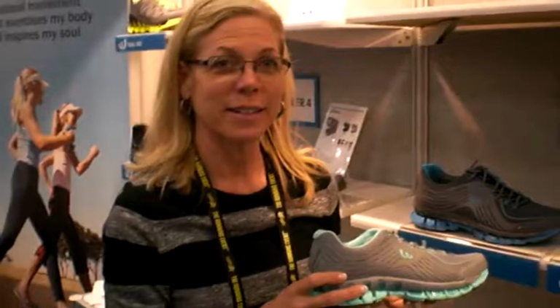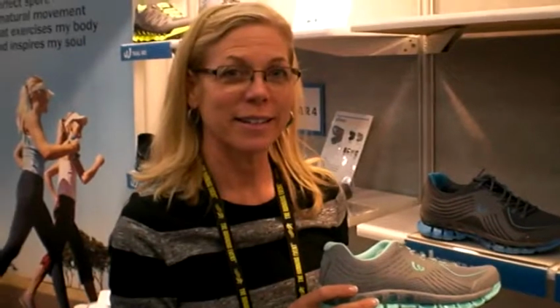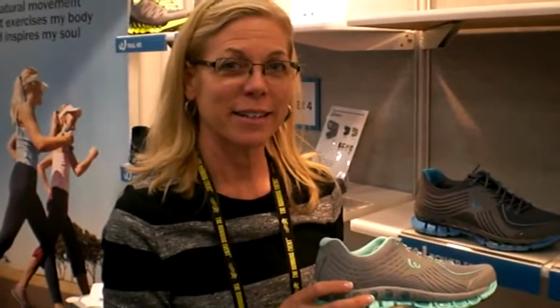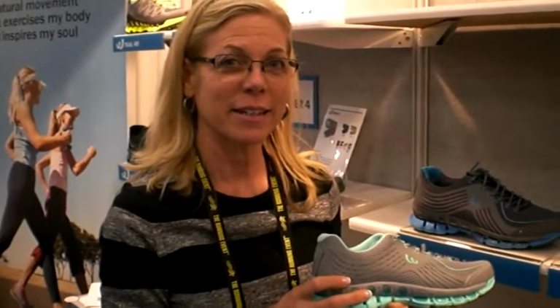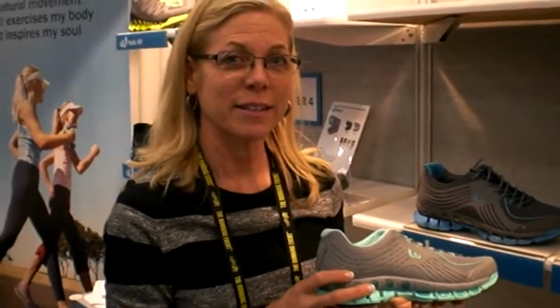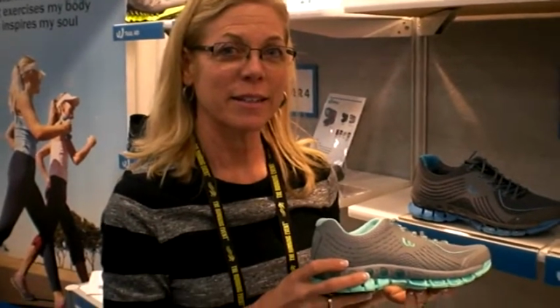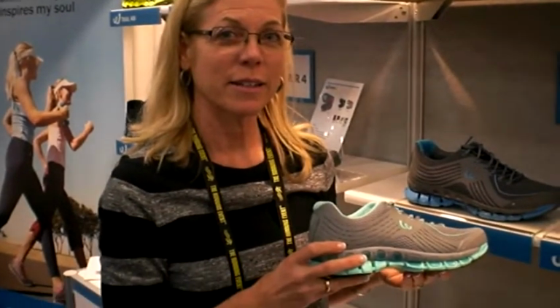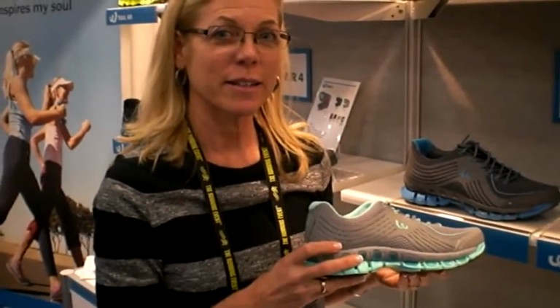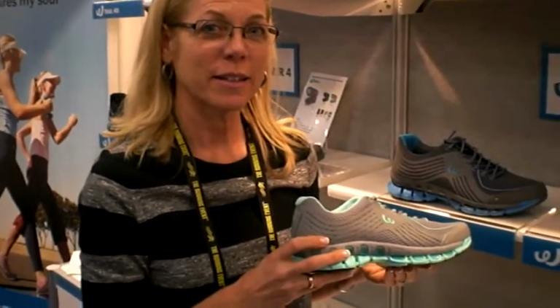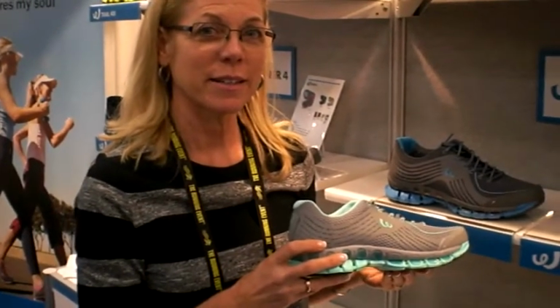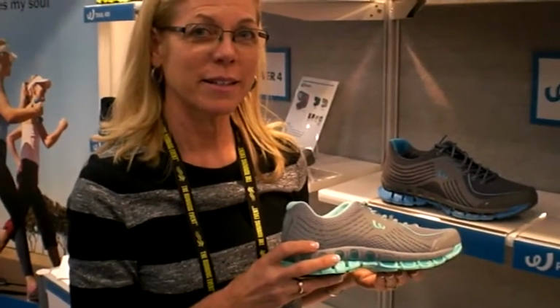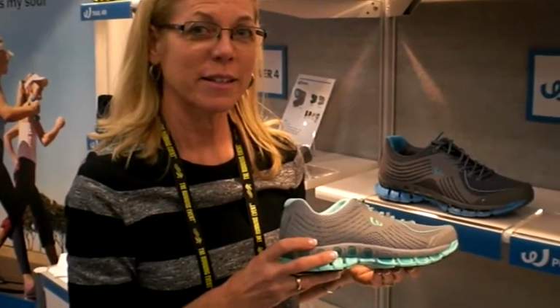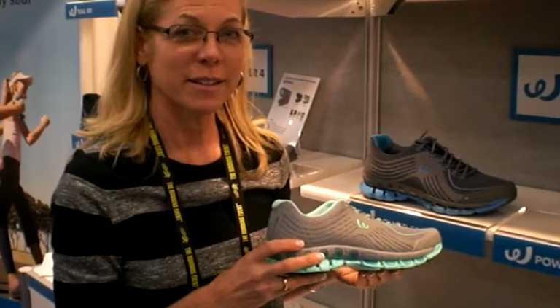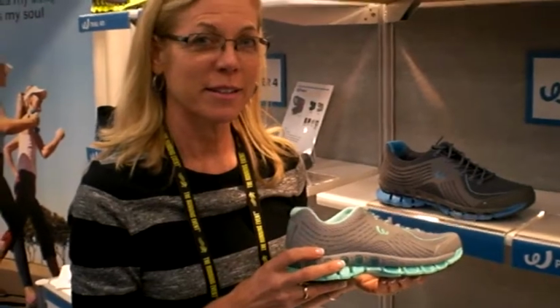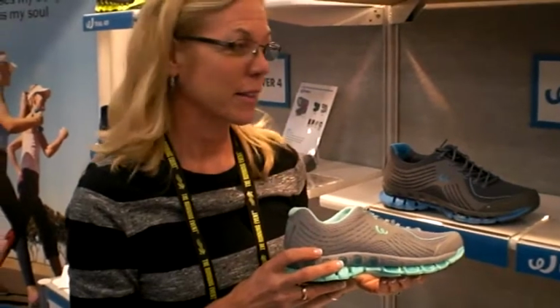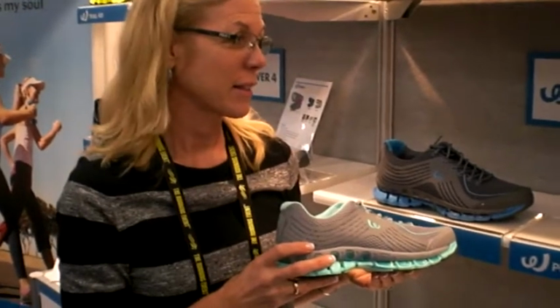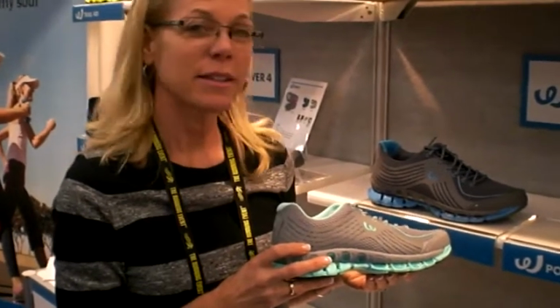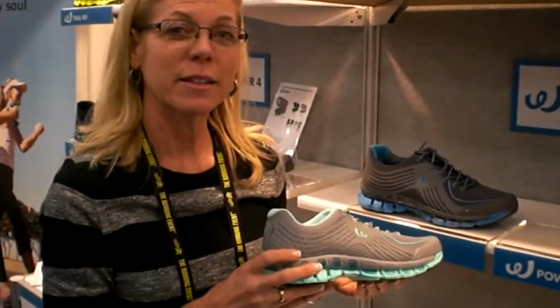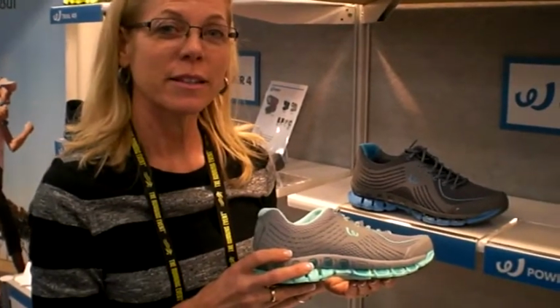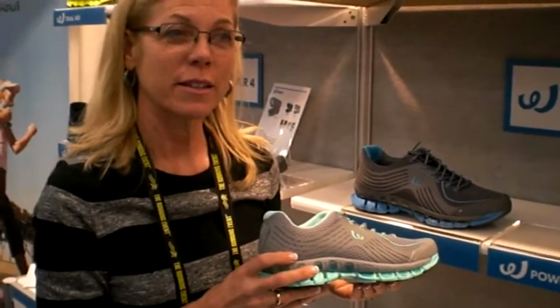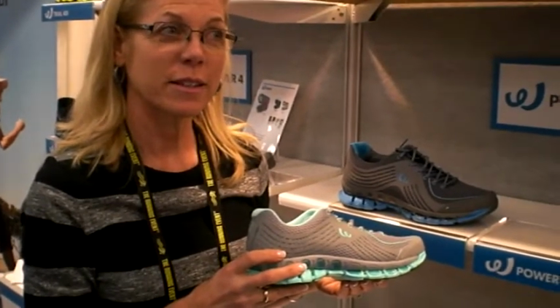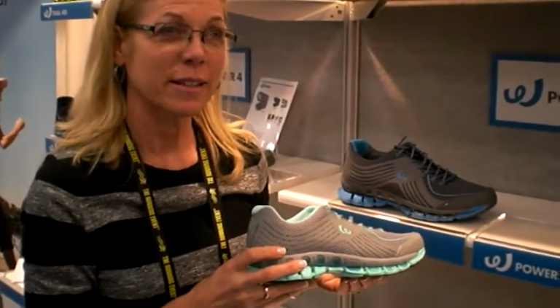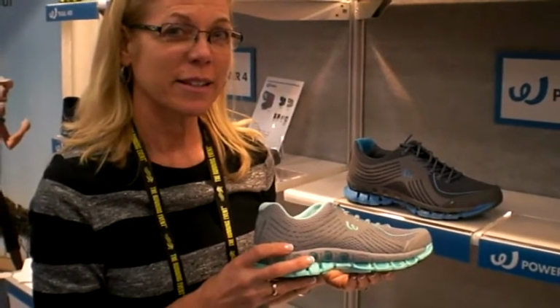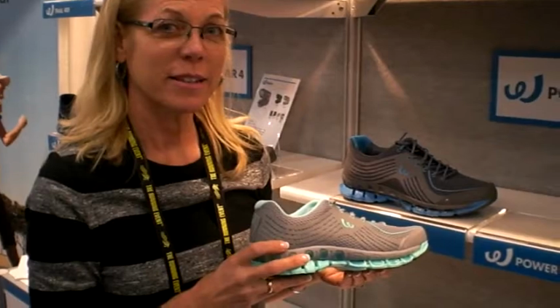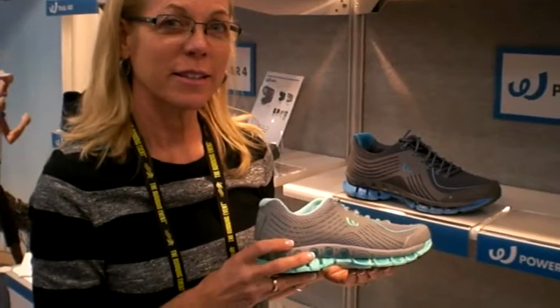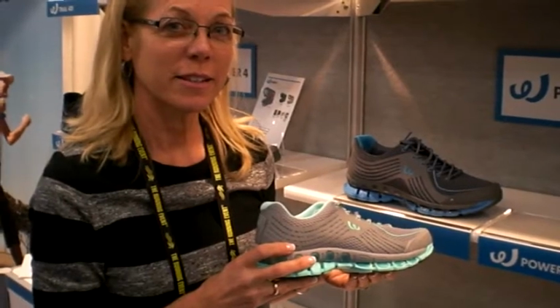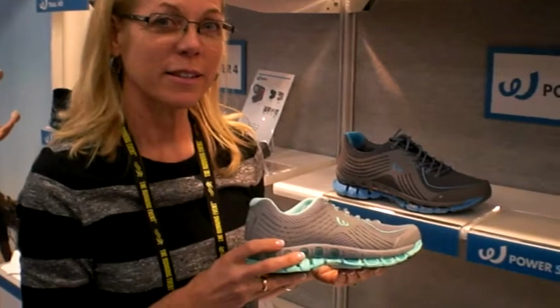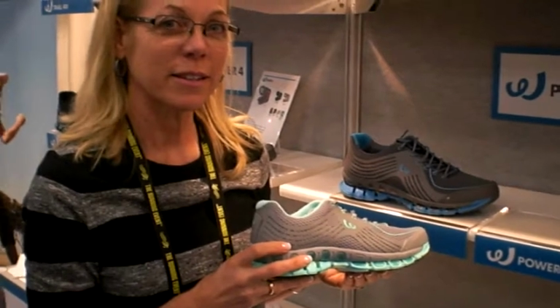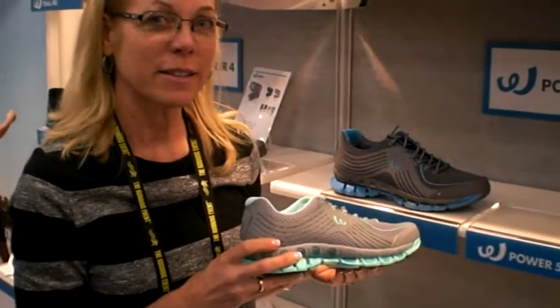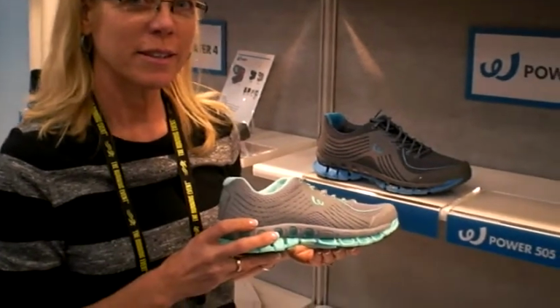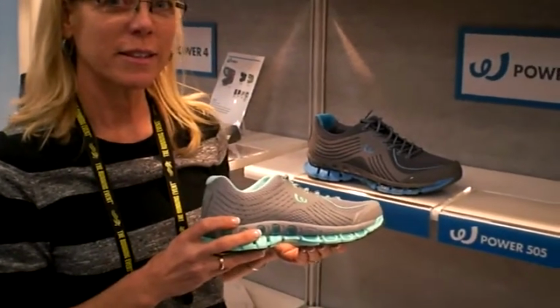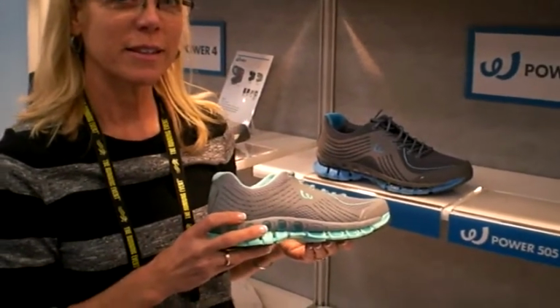Hi, this is Cam White at The Running Event and I'm with Bonnie Meyers at Prospex USA. Bonnie is showing us the Prospex 500 series shoe. Prospex offers really good stability and cushioning — tell me about this particular style of shoe.